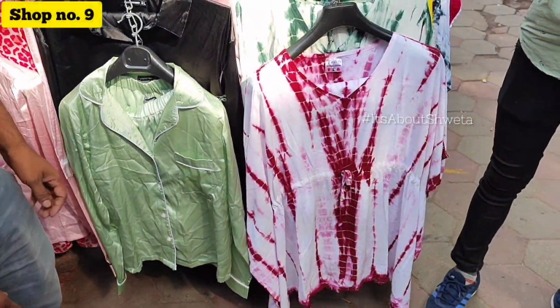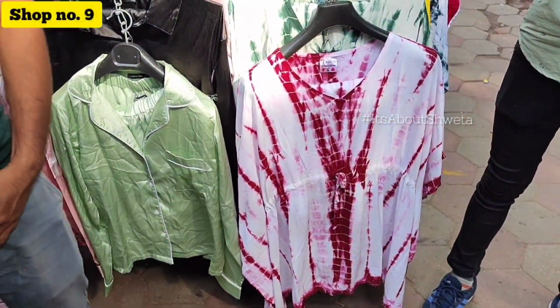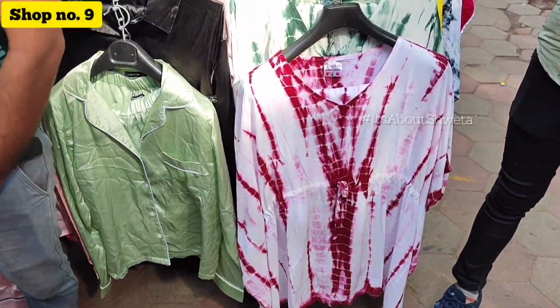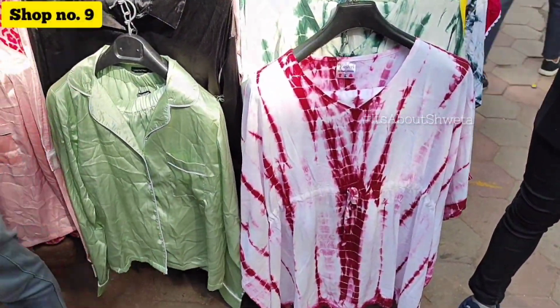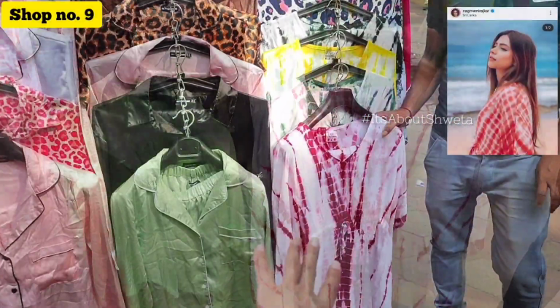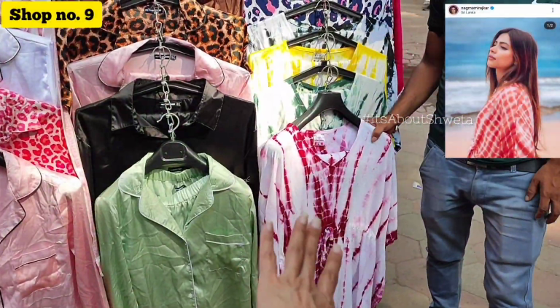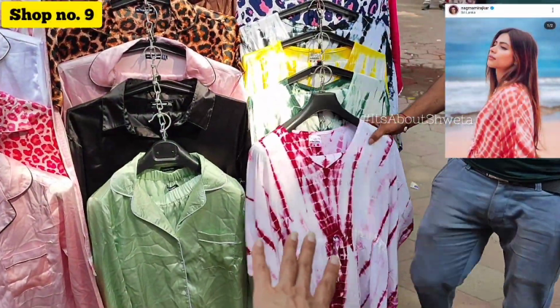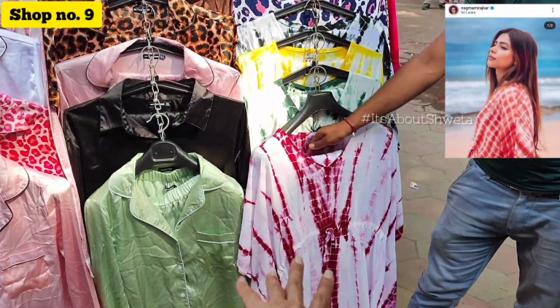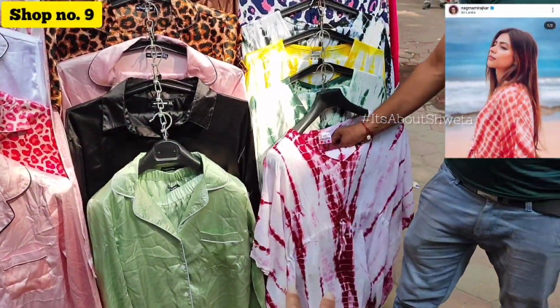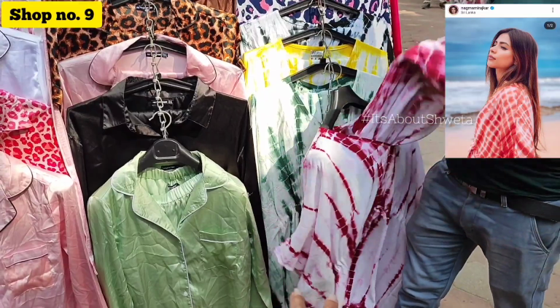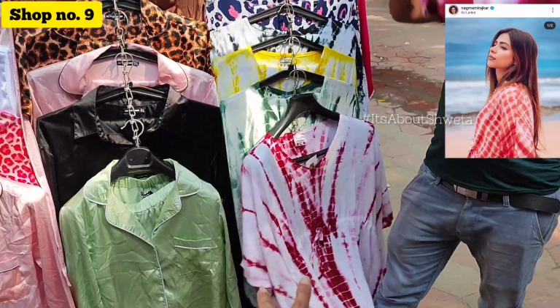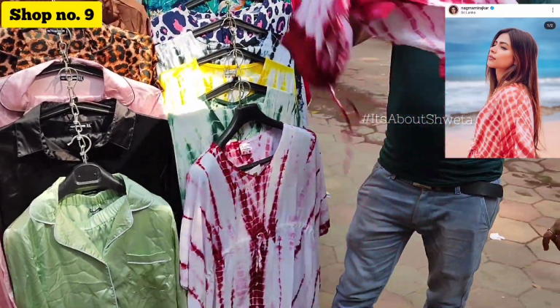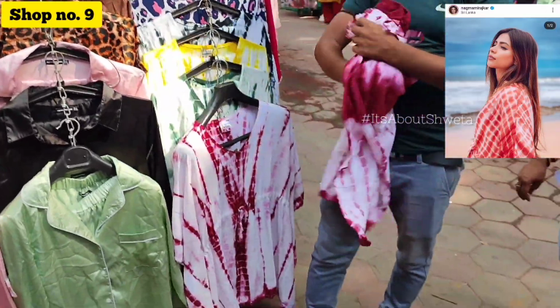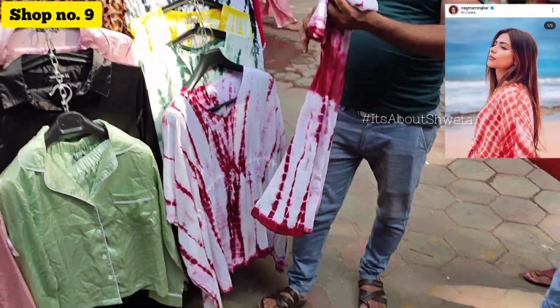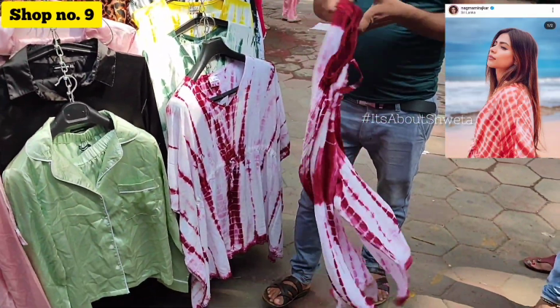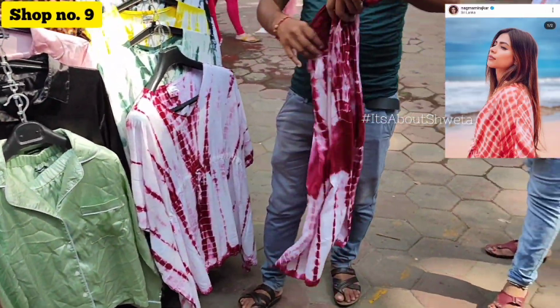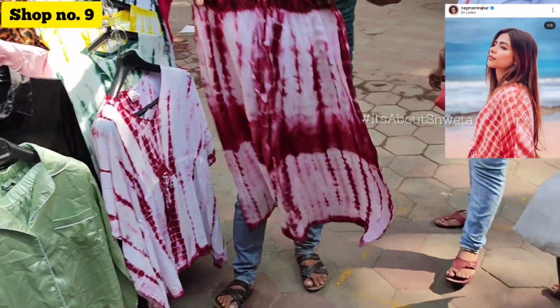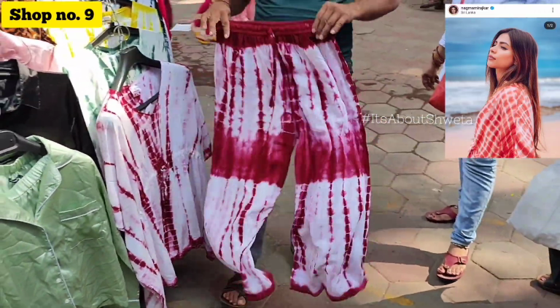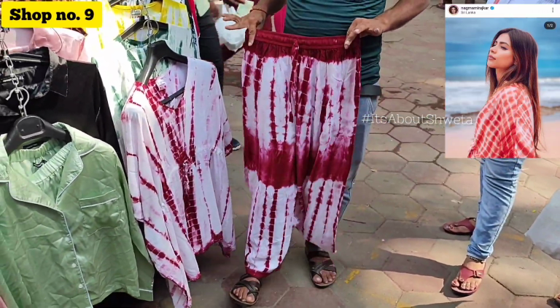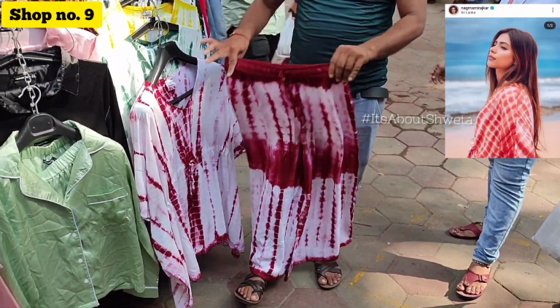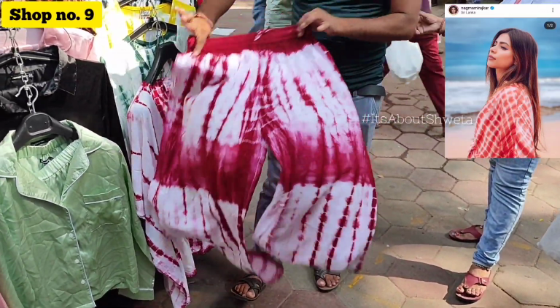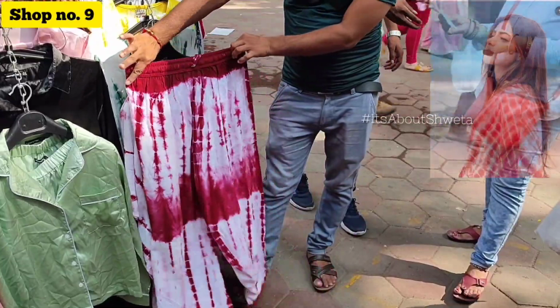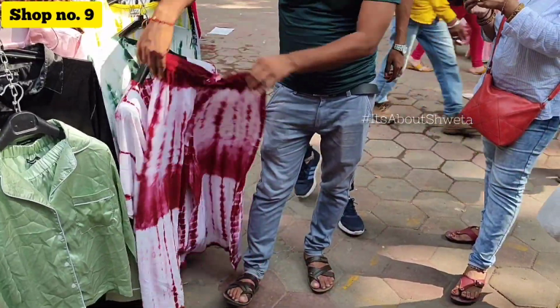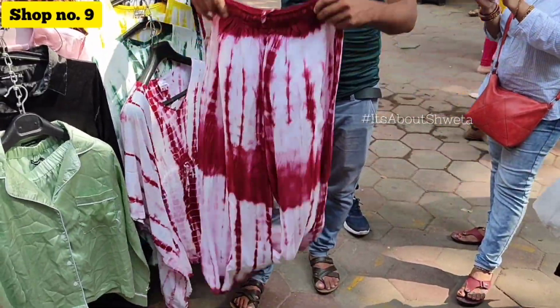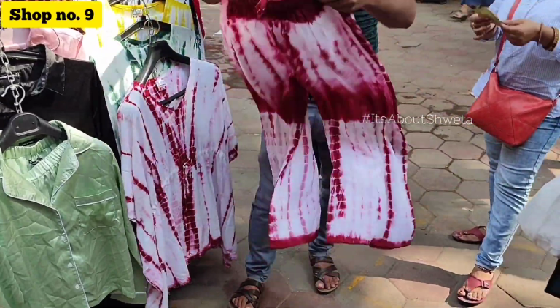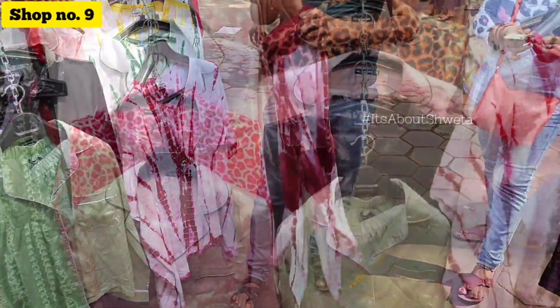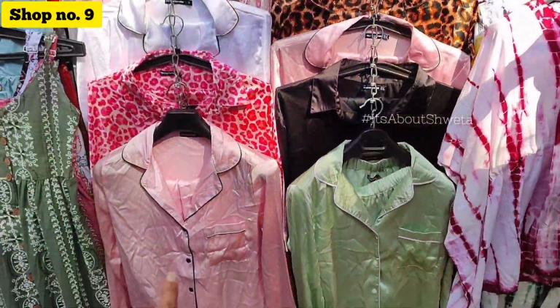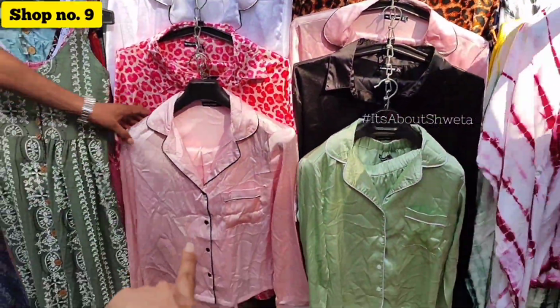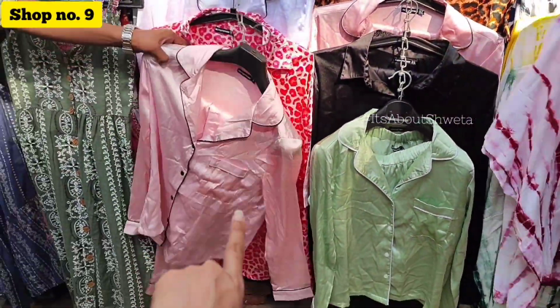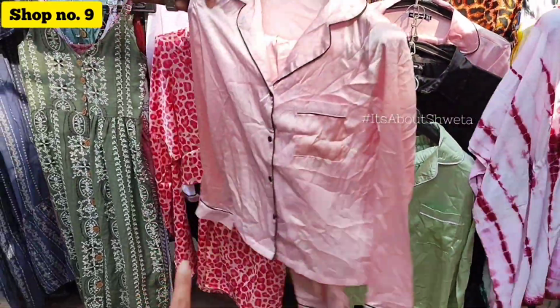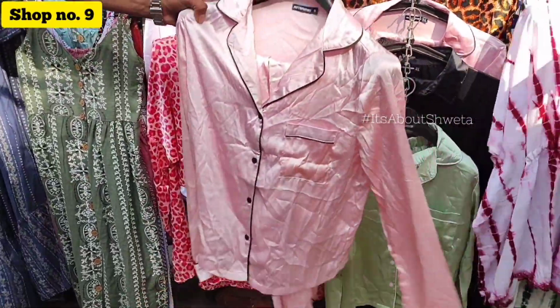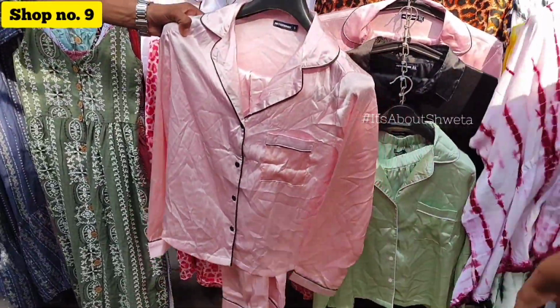In shop number 9, I saw a Kaftan set and a Nagma set. It was very pretty and there was very good scope for bargaining. They quoted 750 rupees but it was available for around 500 rupees. But since I didn't need it, I didn't purchase it.